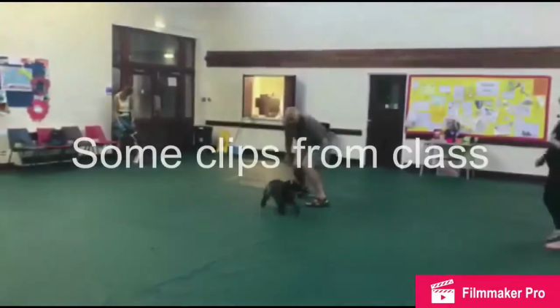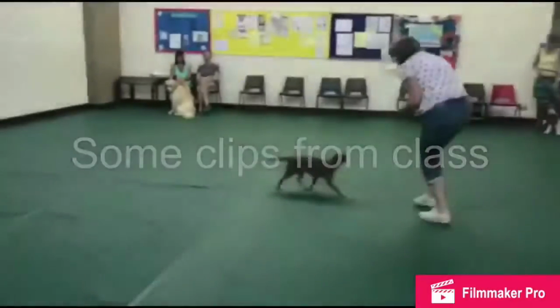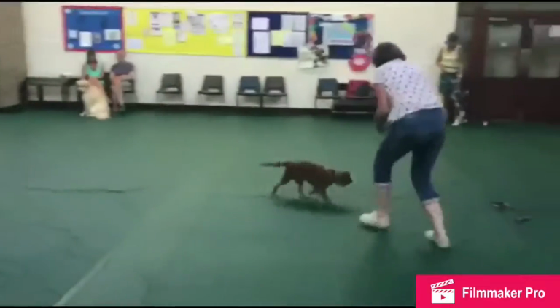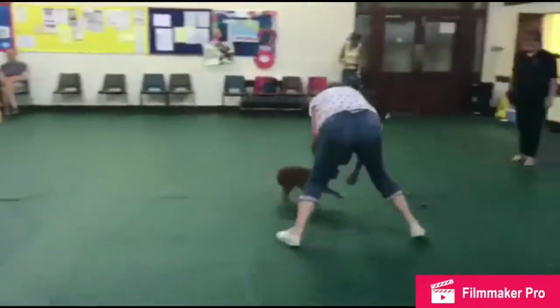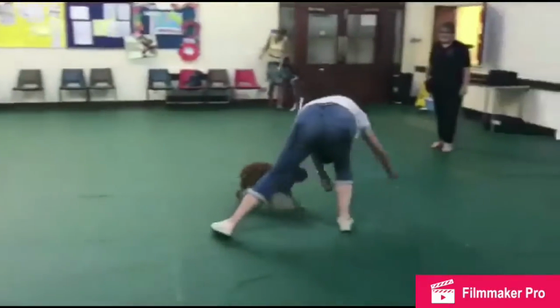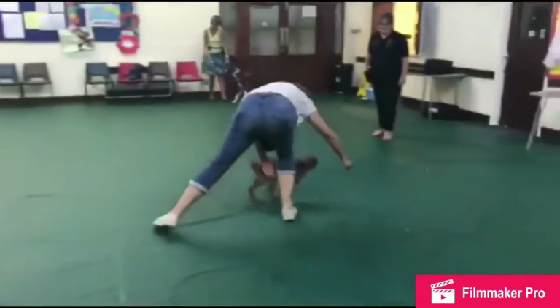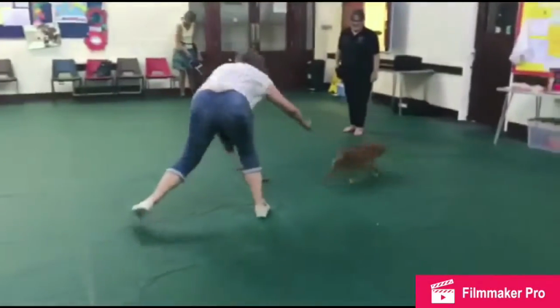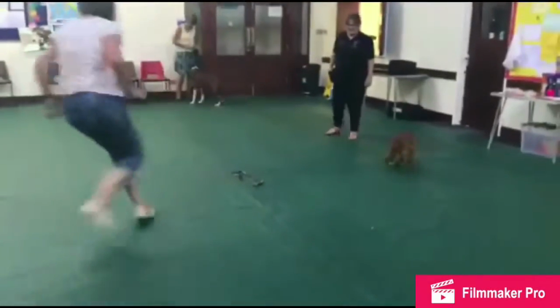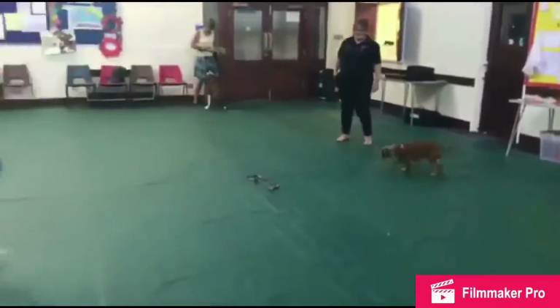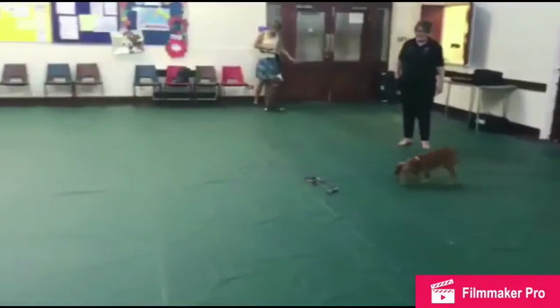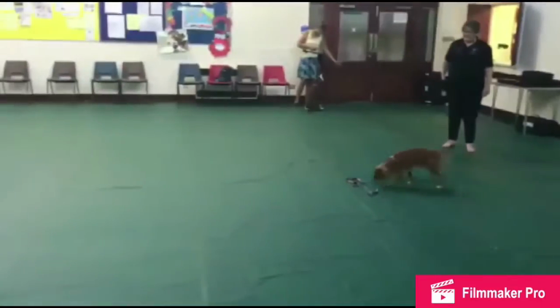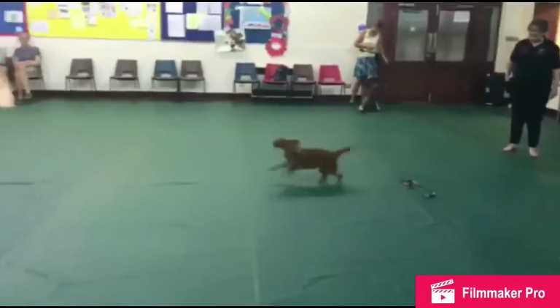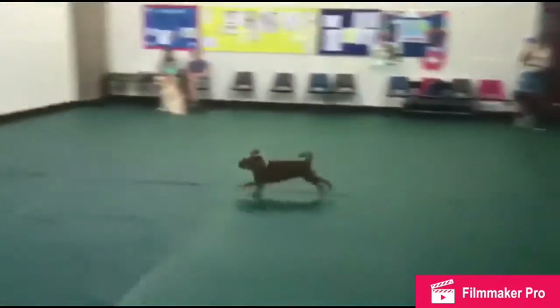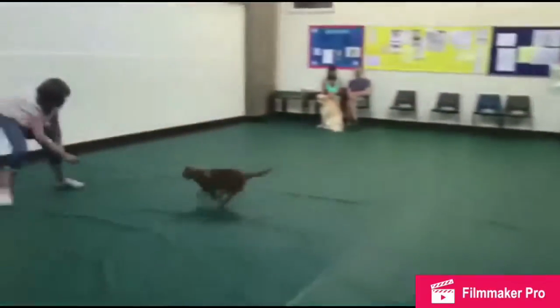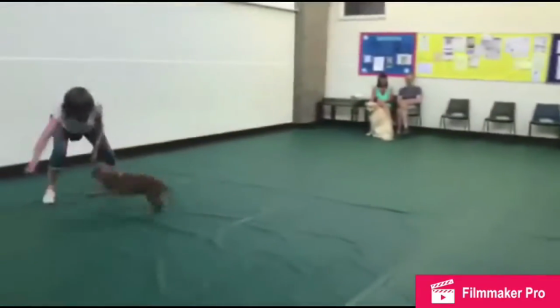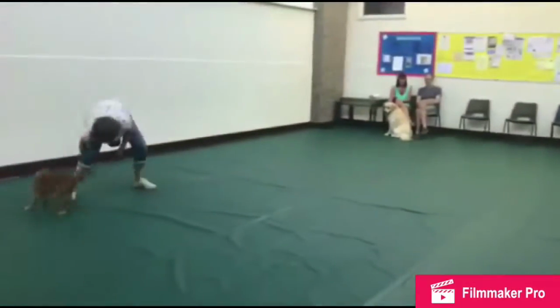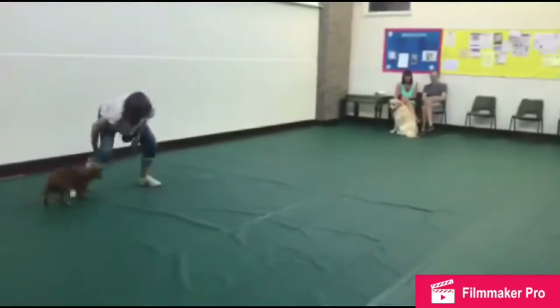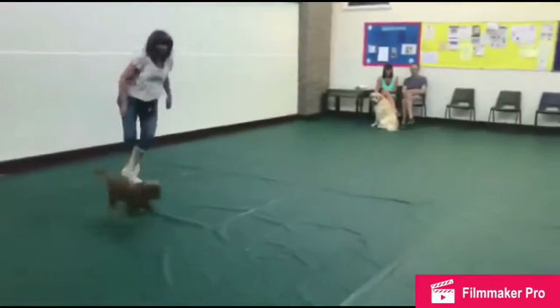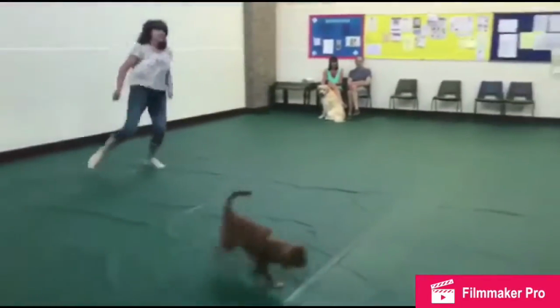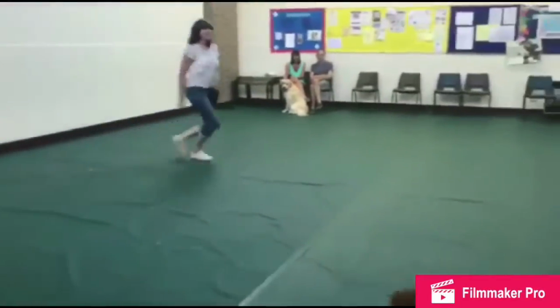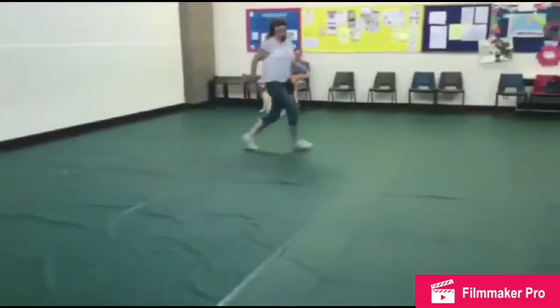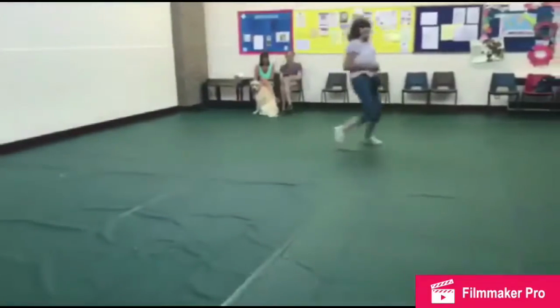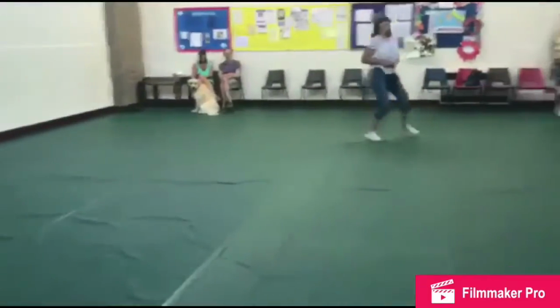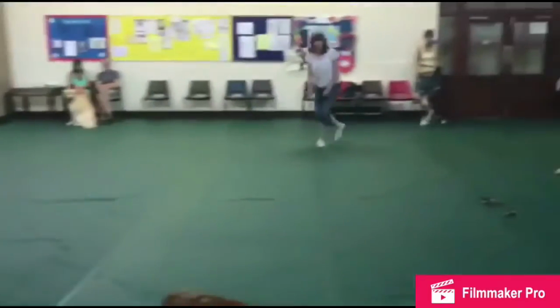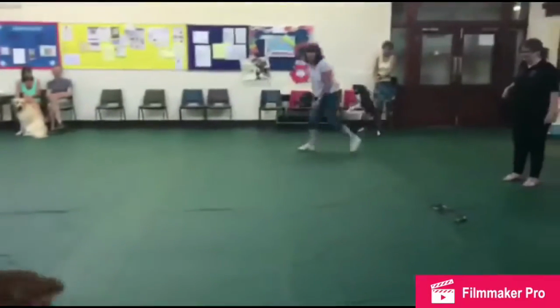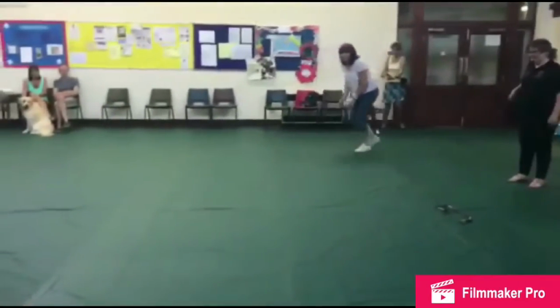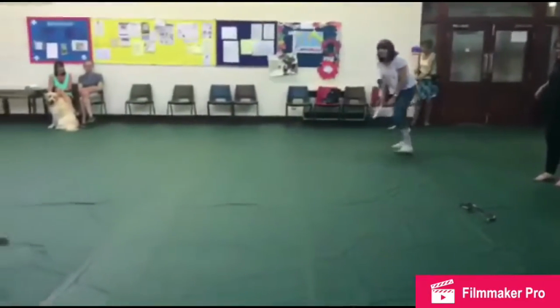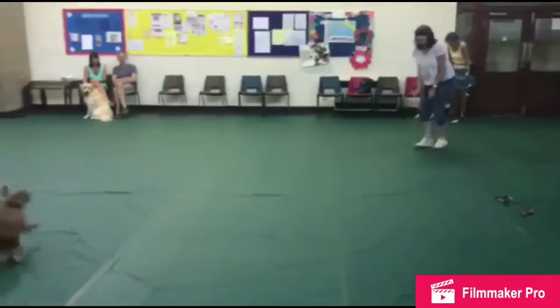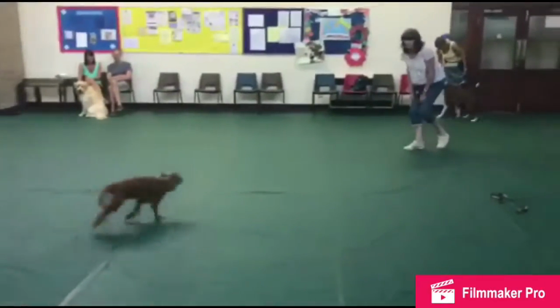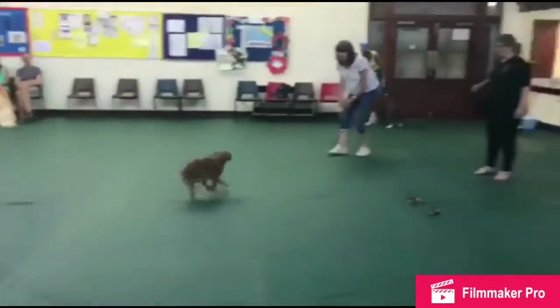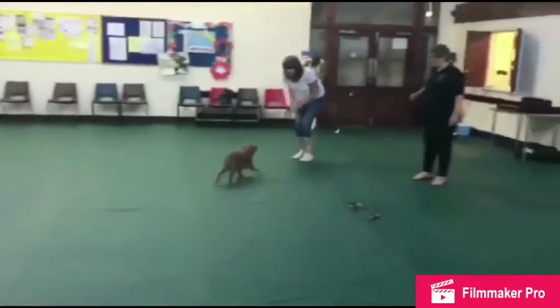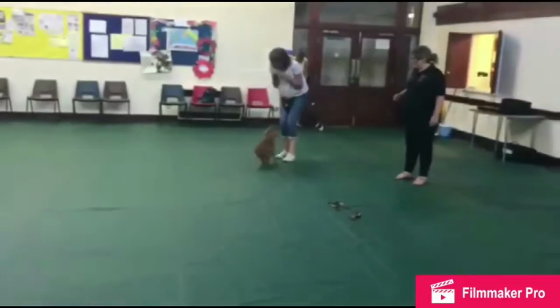Yes, good! That's good, that's good. Yeah, that's good. Come! That's good! Sorry, come! Sorry, come! Nice!